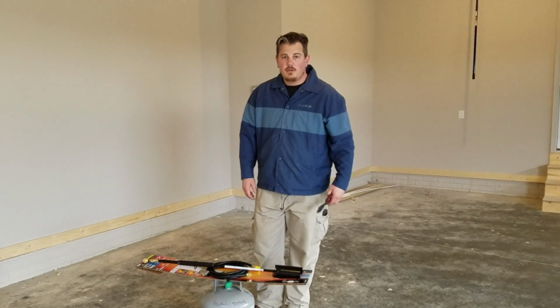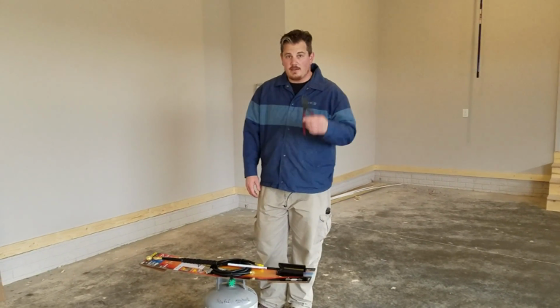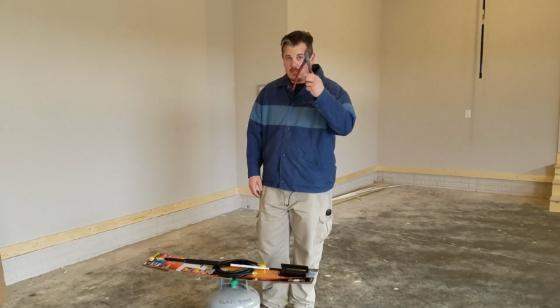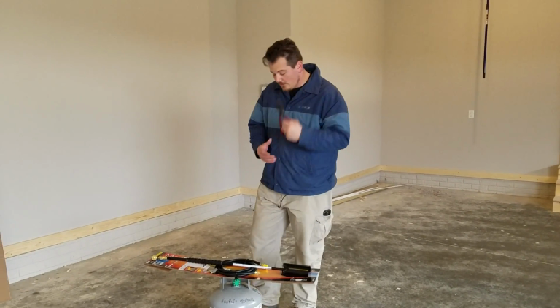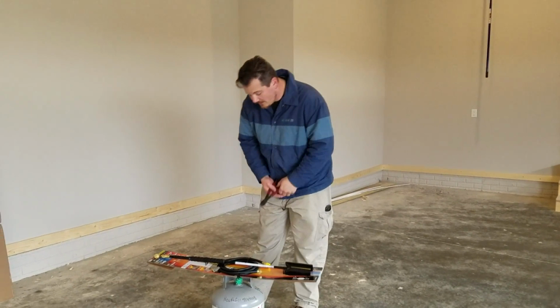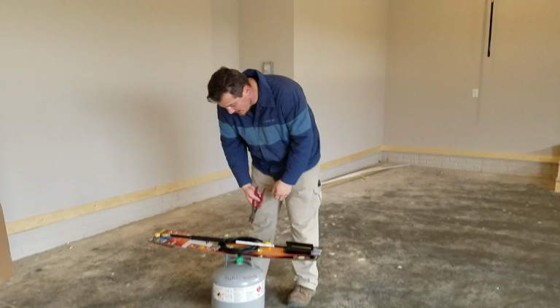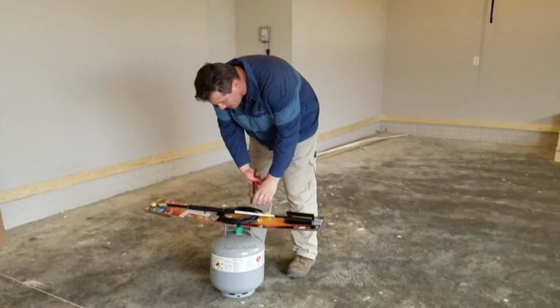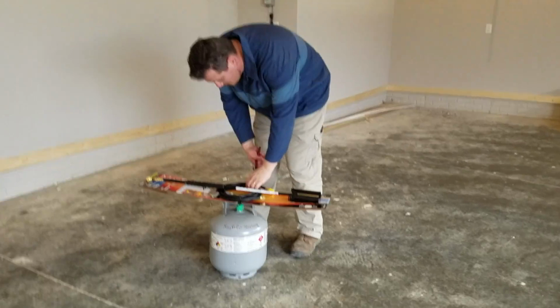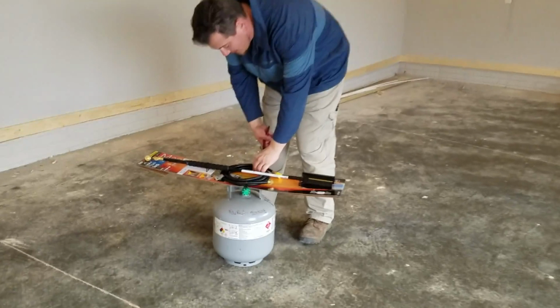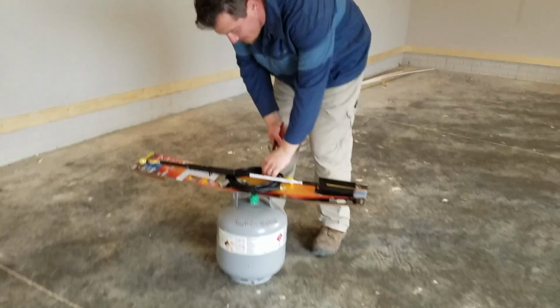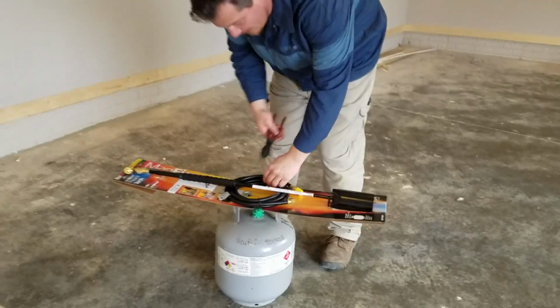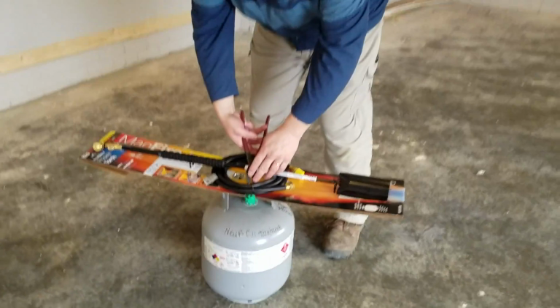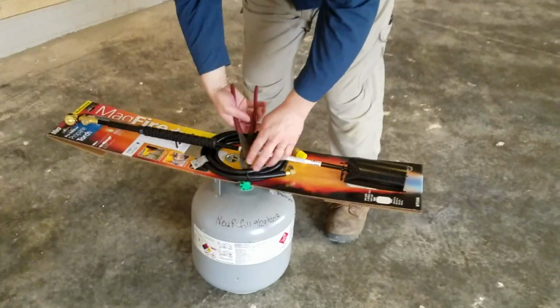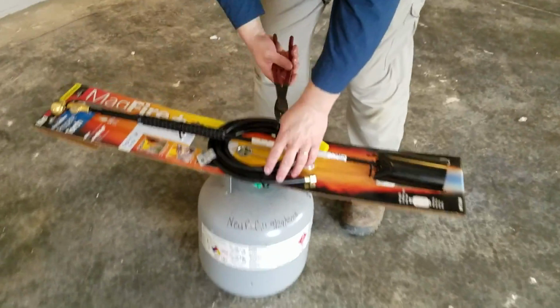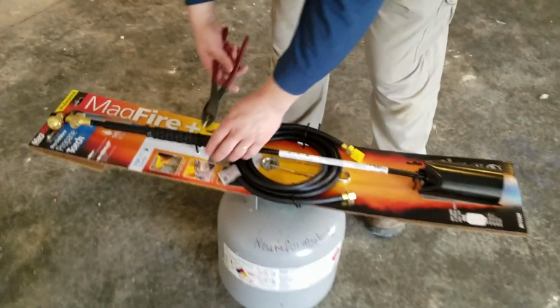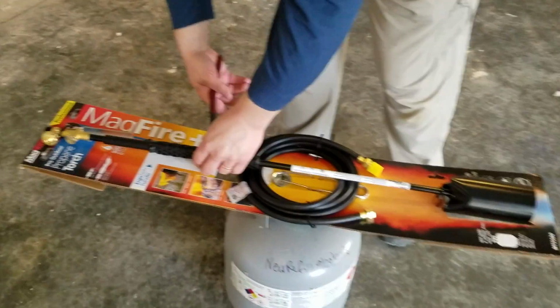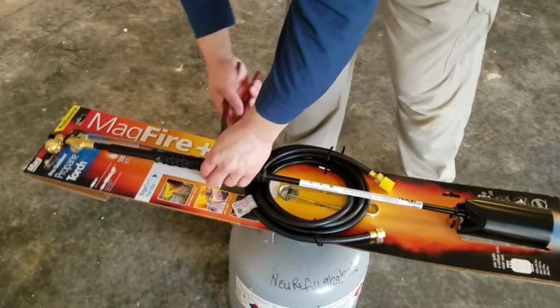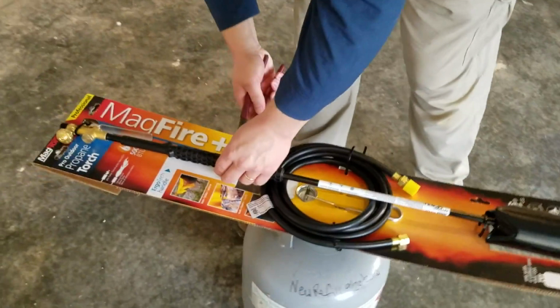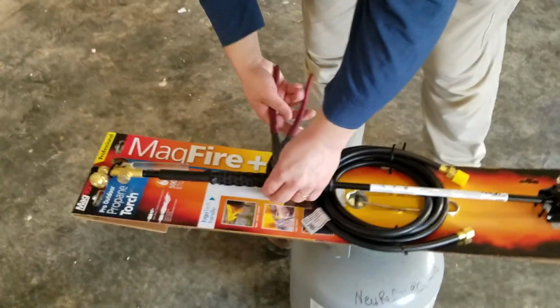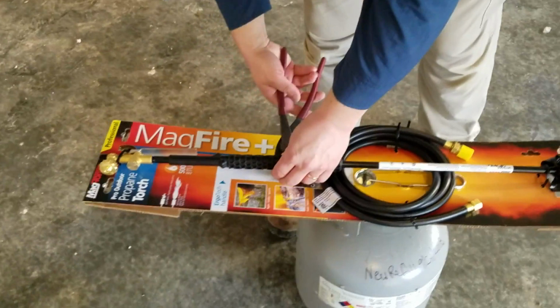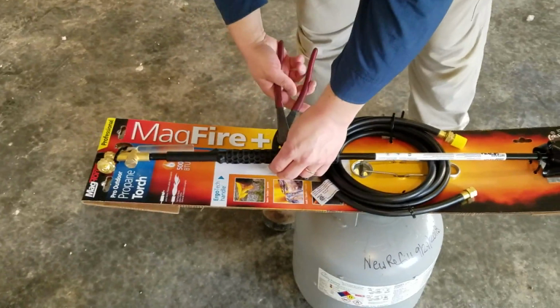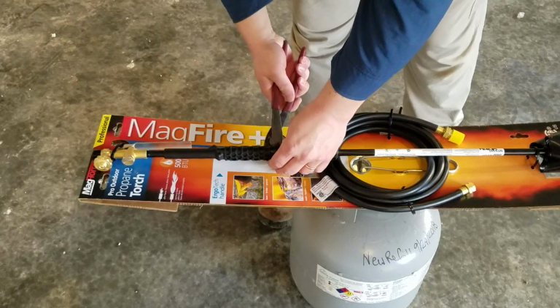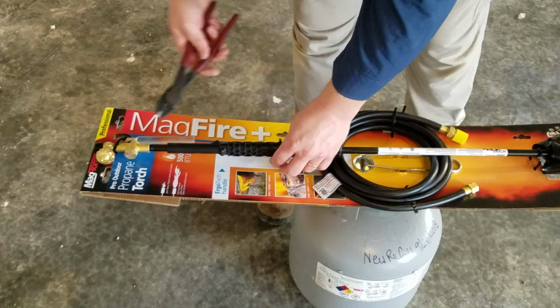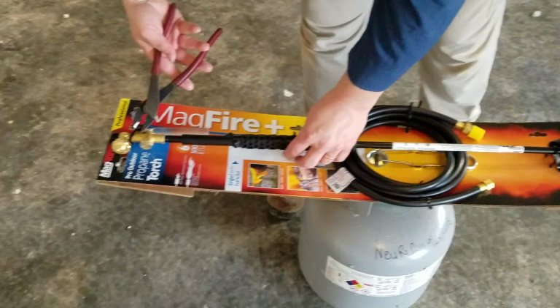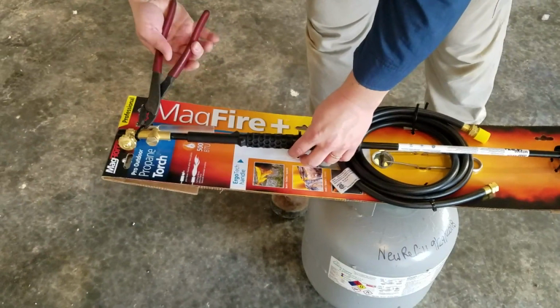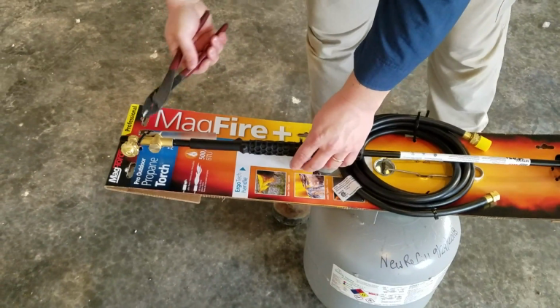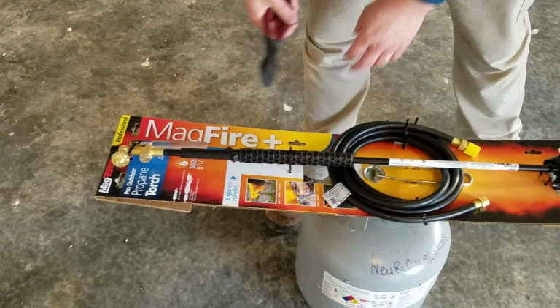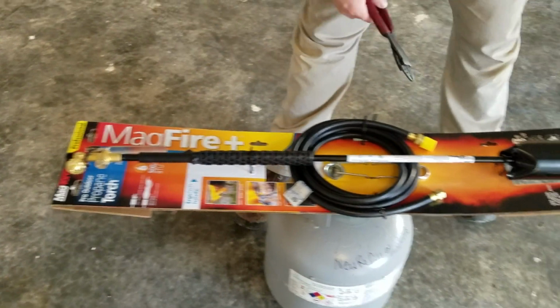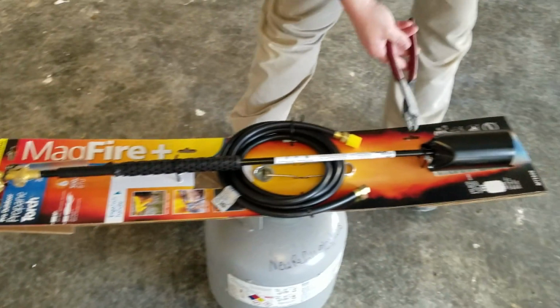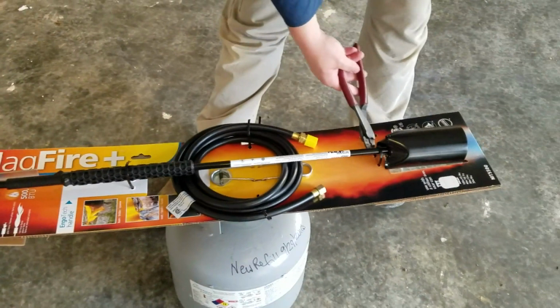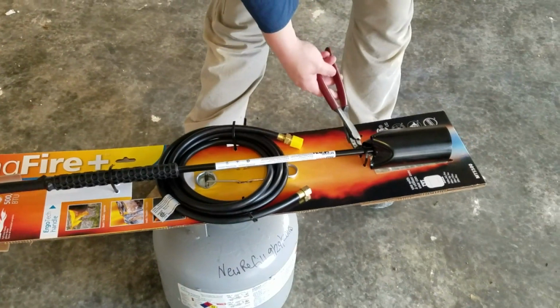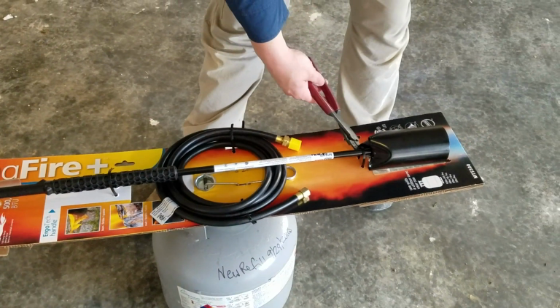Okay guys, you've got to cut some zip ties. This is going to be a pretty tough unboxing. I like these unboxings the best — the ones that take like 5 seconds.